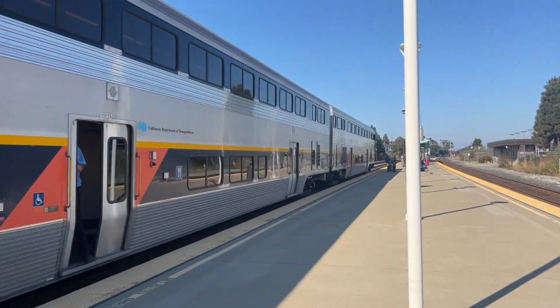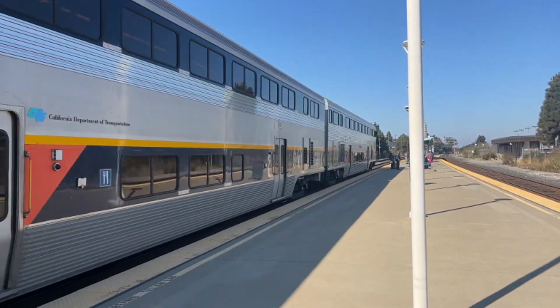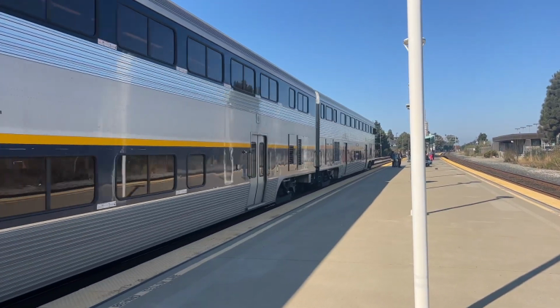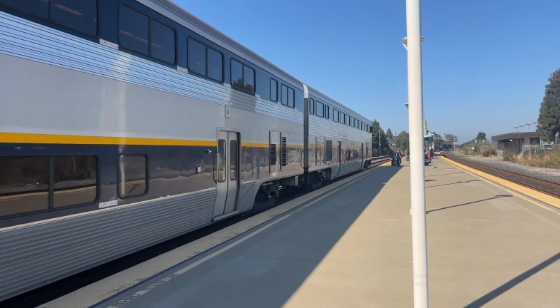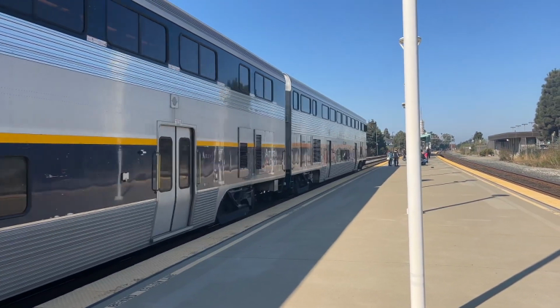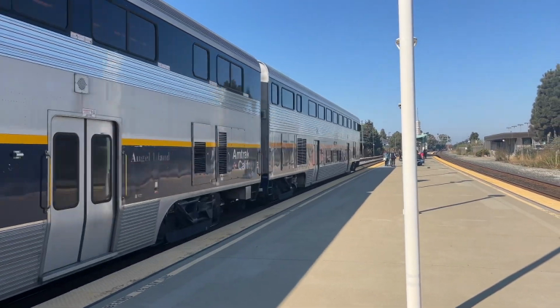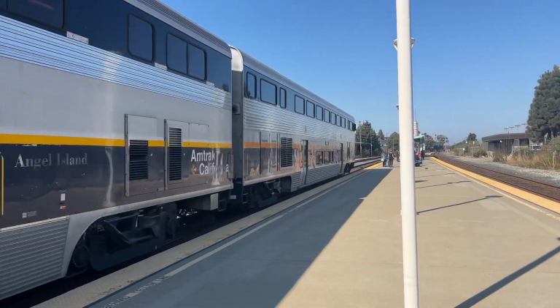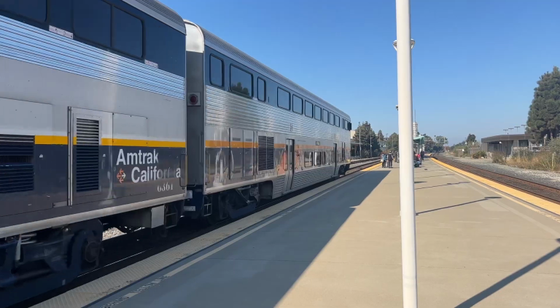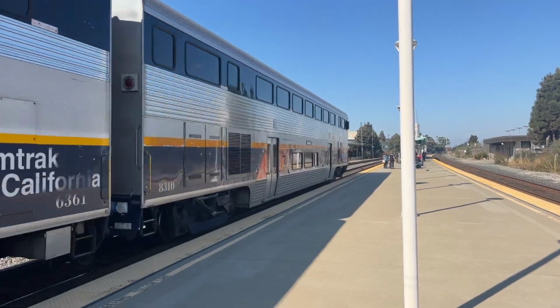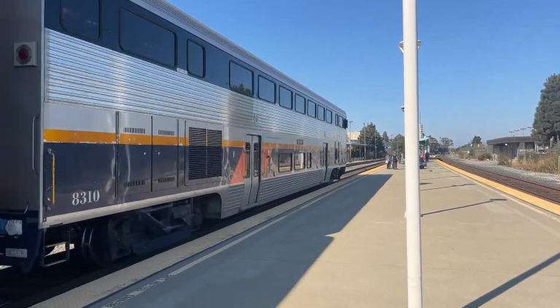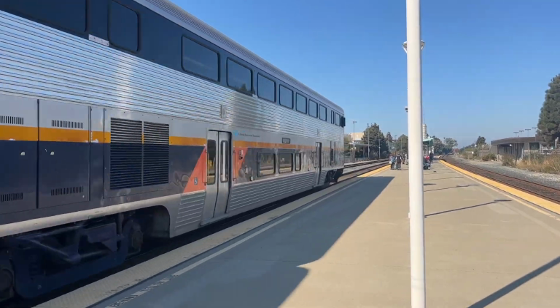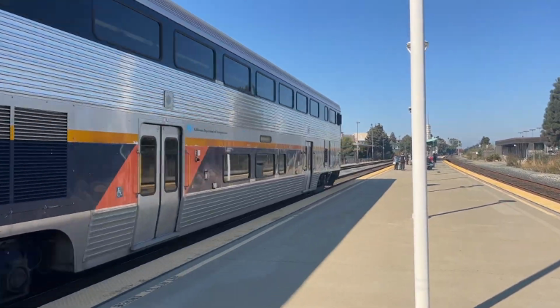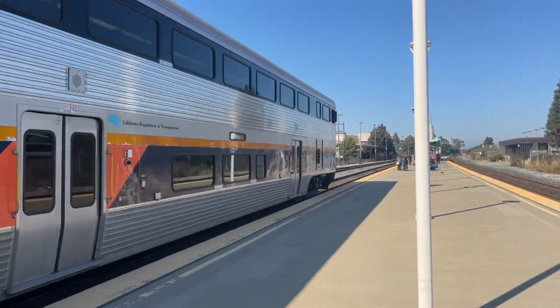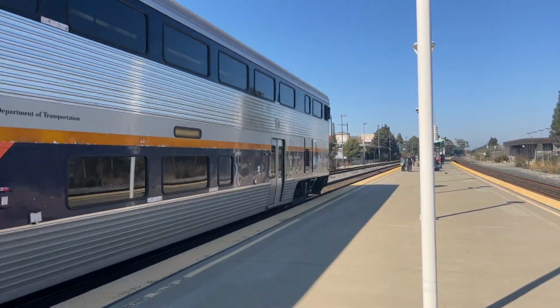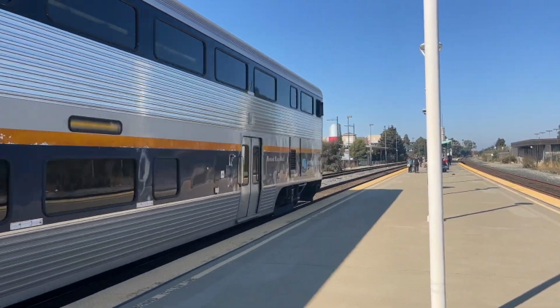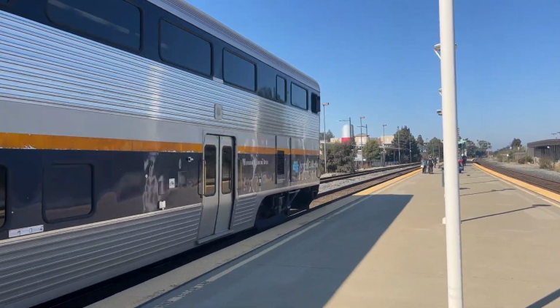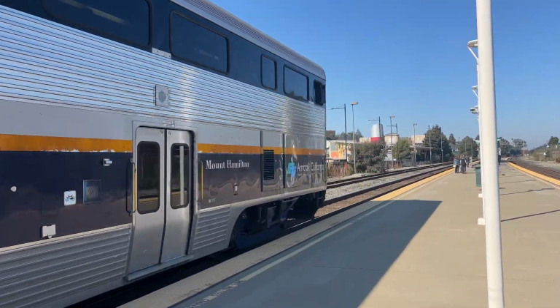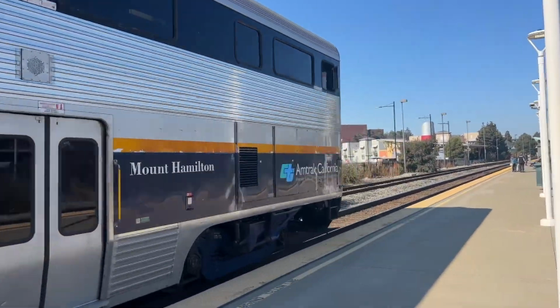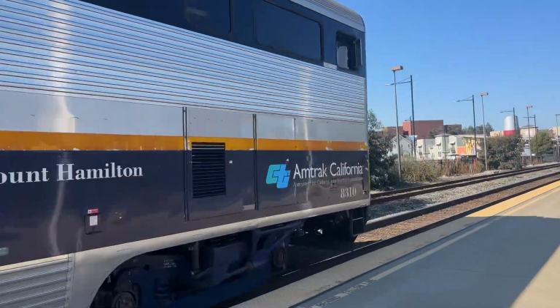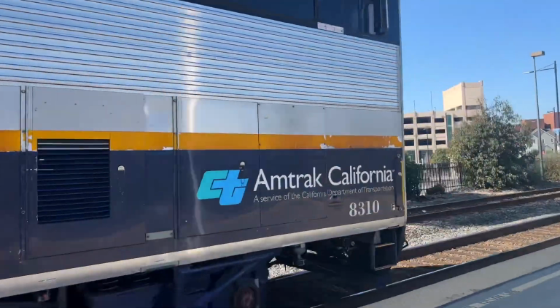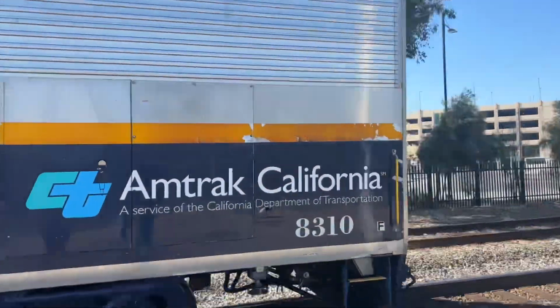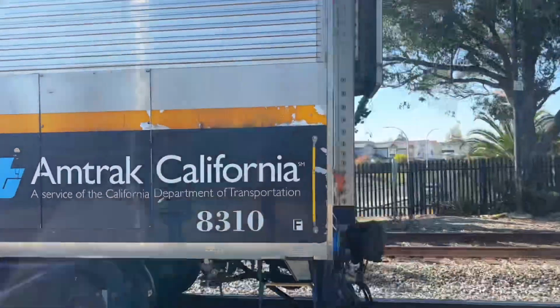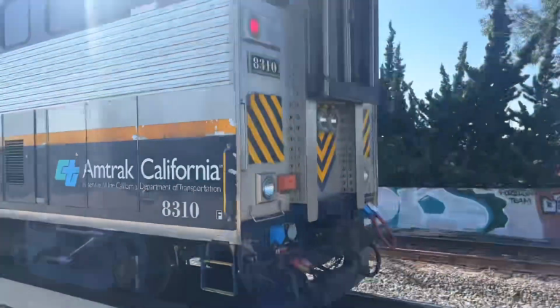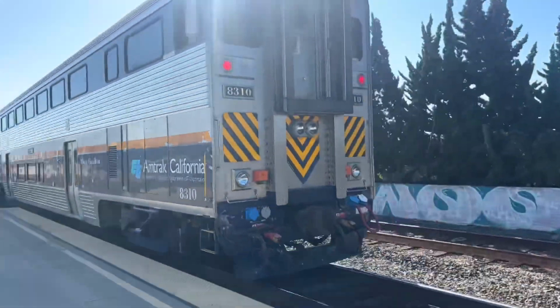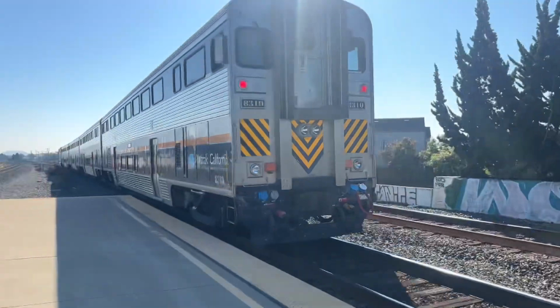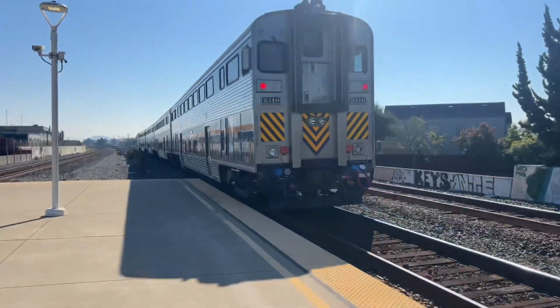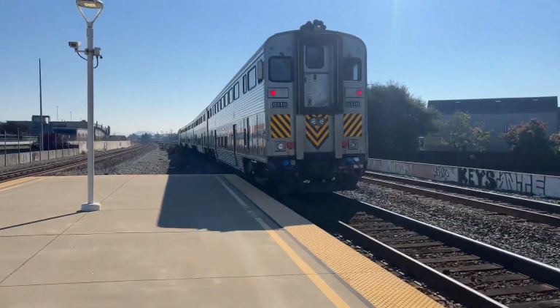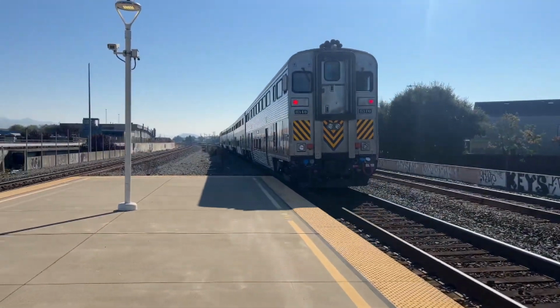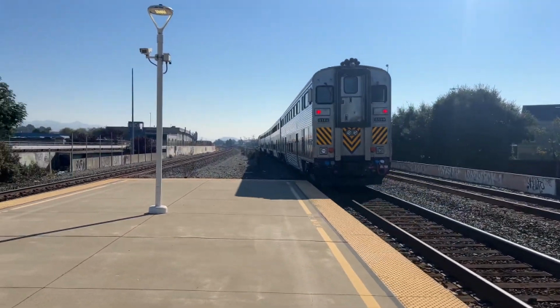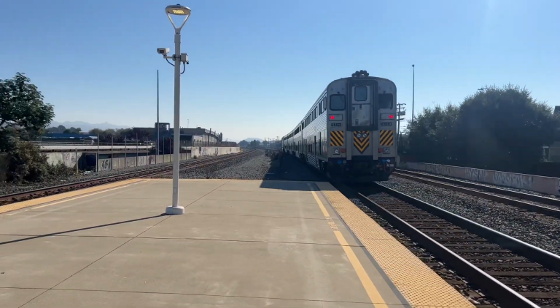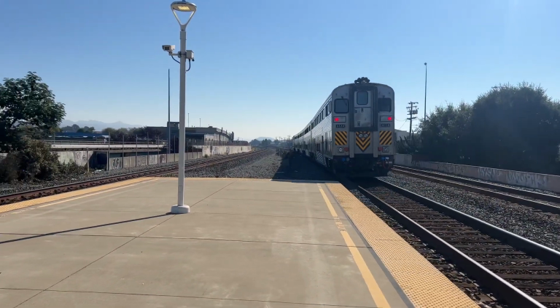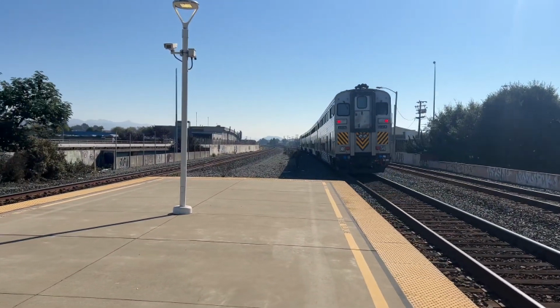8310 Mount Hamilton. All right, train is off to Oakland Coliseum Station.